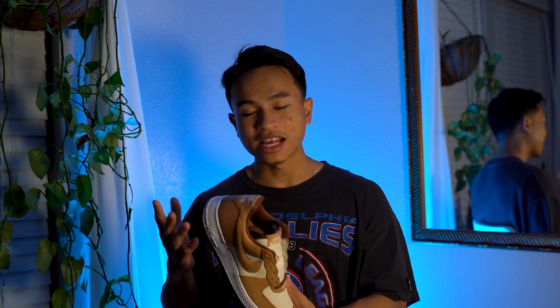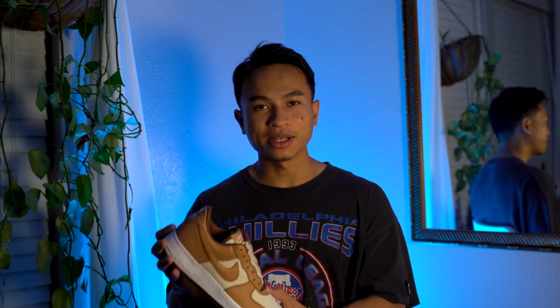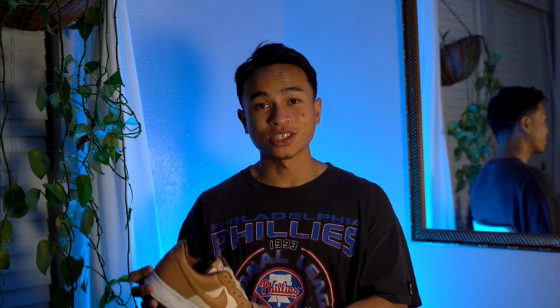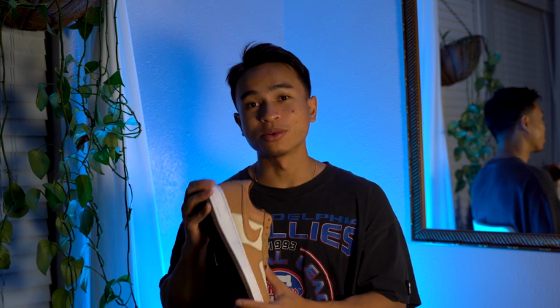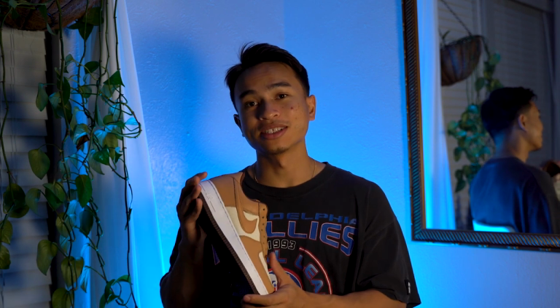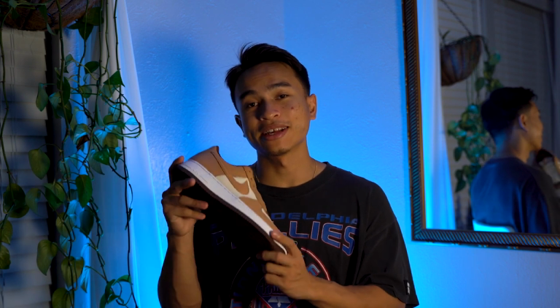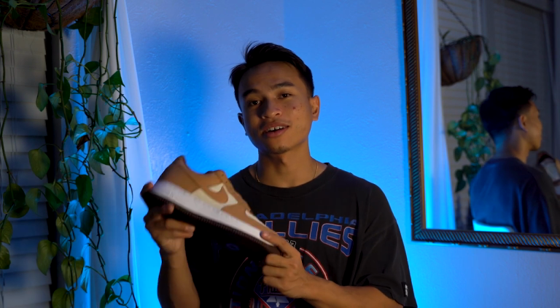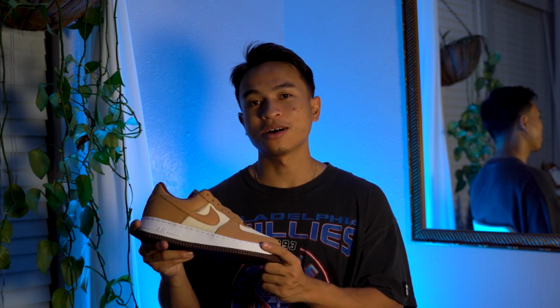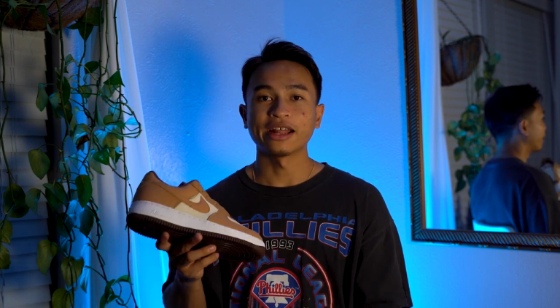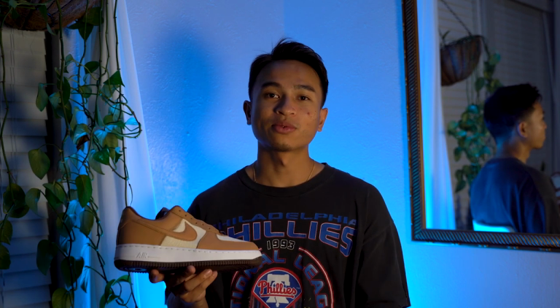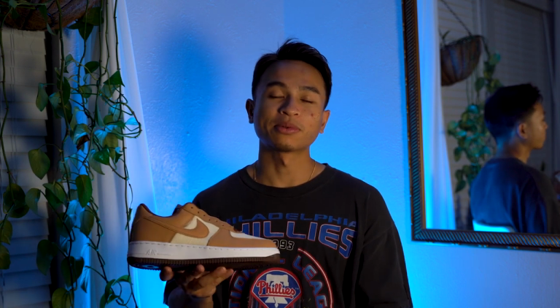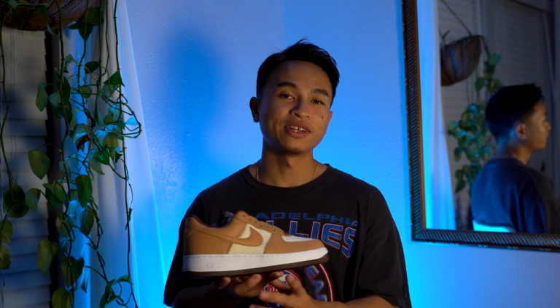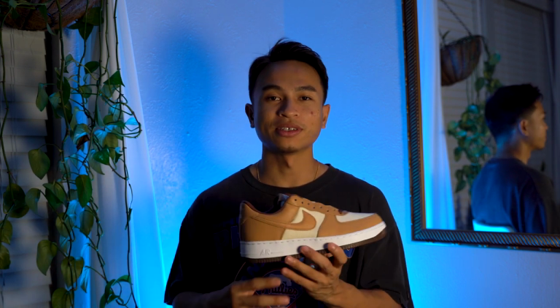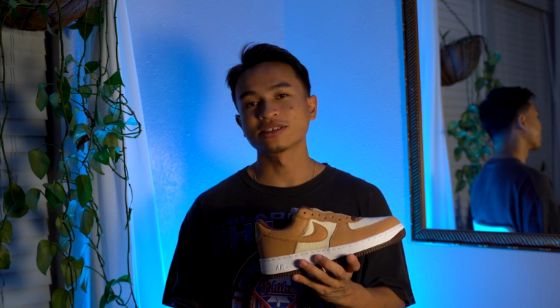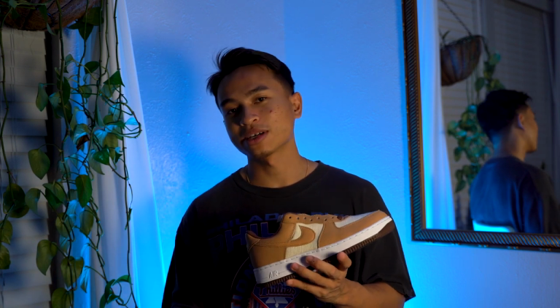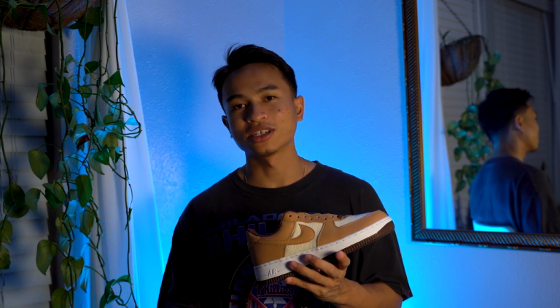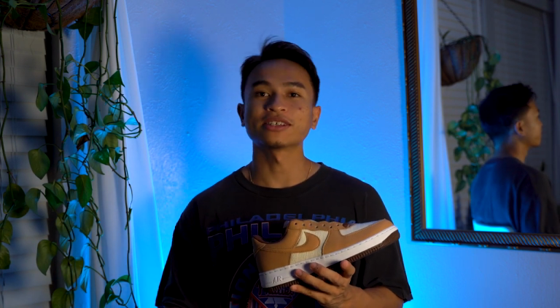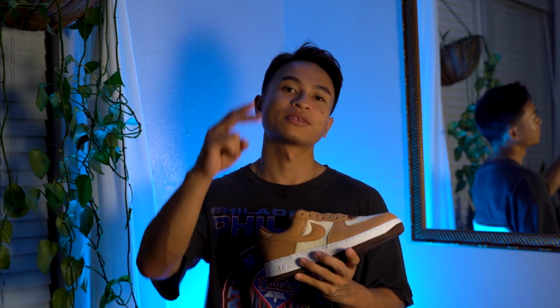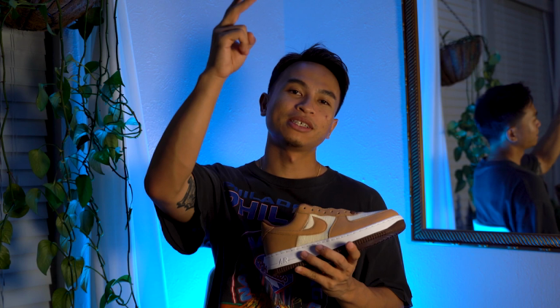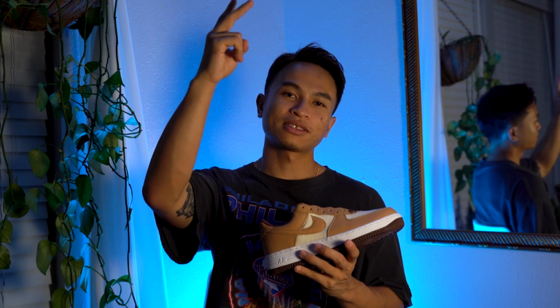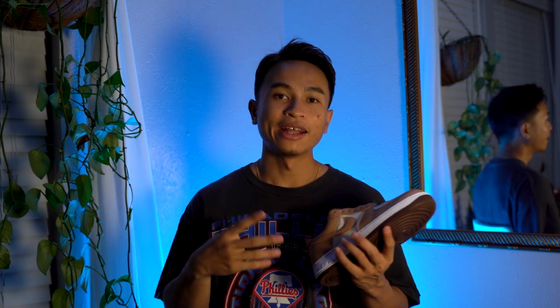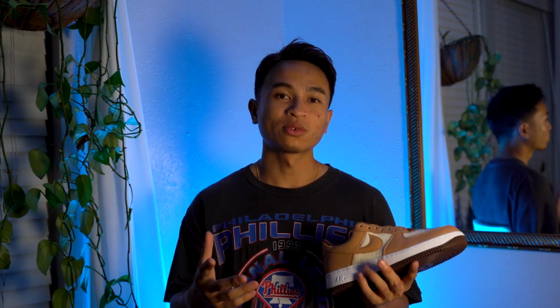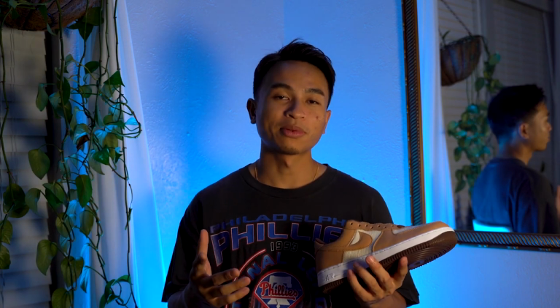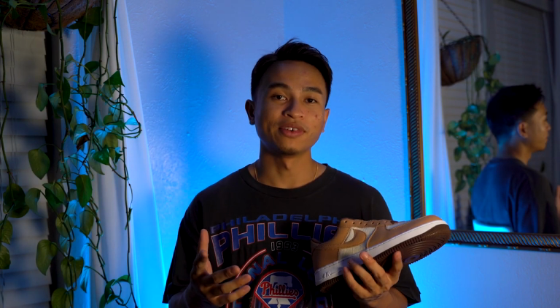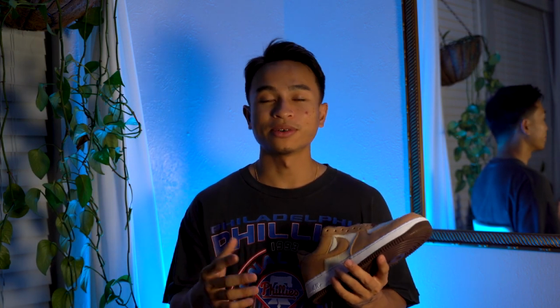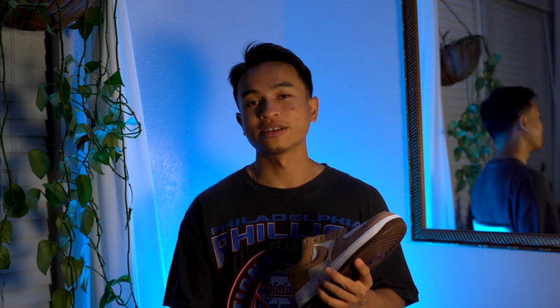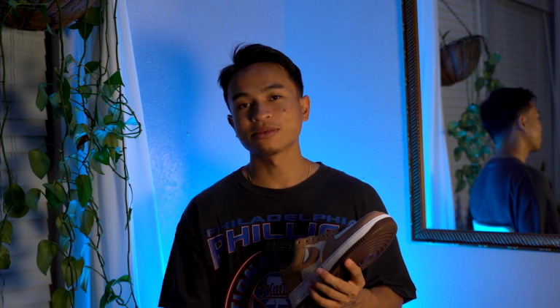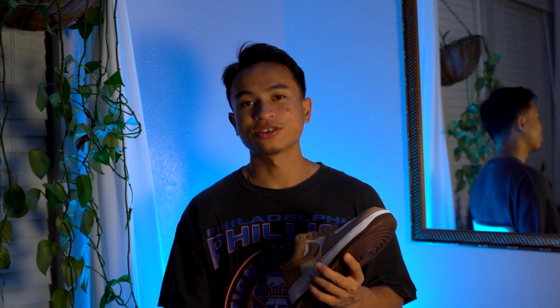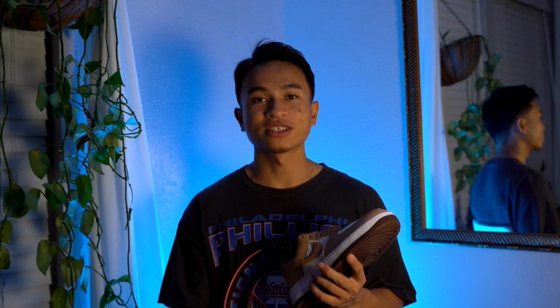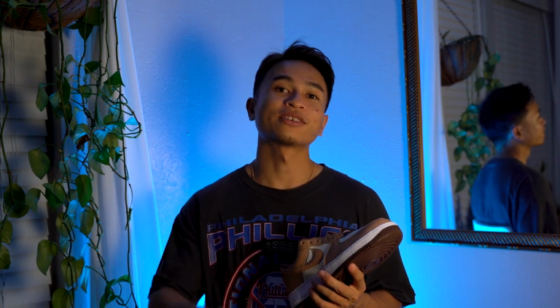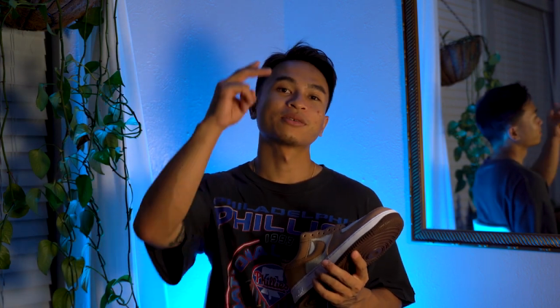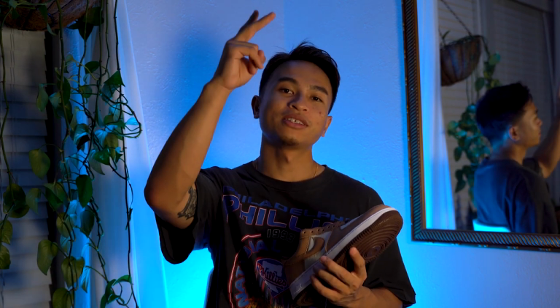Very dope shoe, very cool in hand. Let me know in the comments below — cop or drop? I myself have them in hand so I'm gonna say cop. Until next time, catch you guys later, peace.